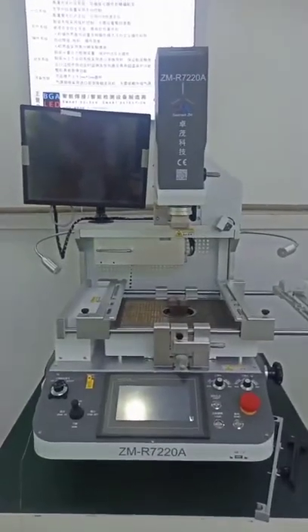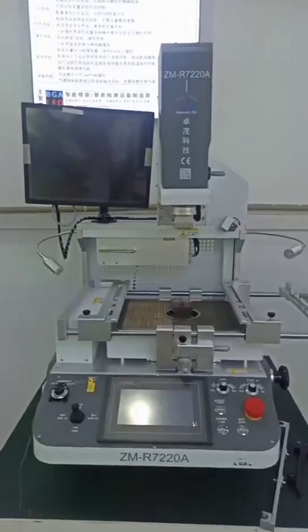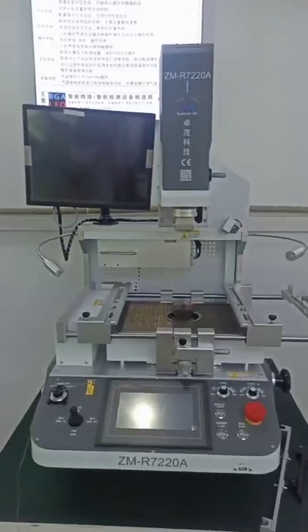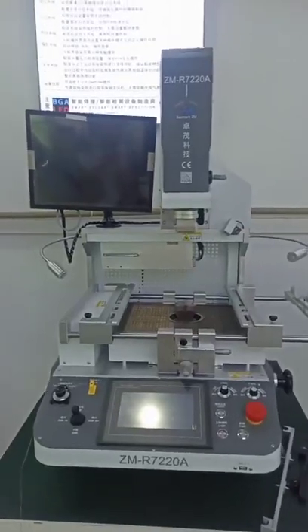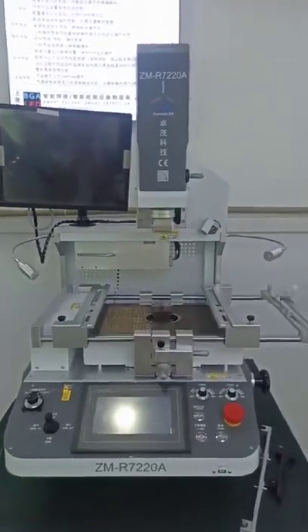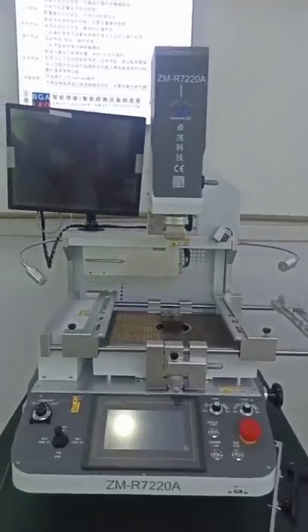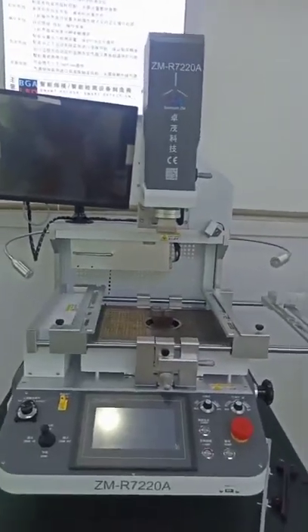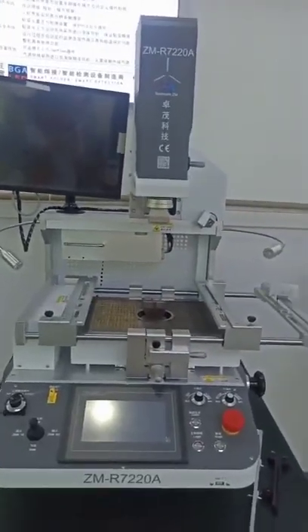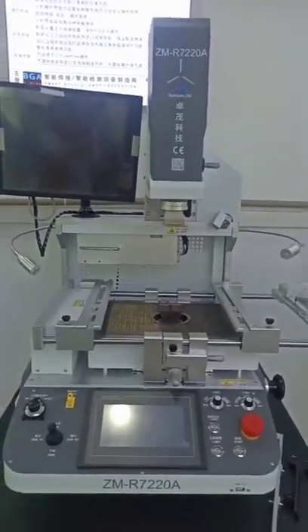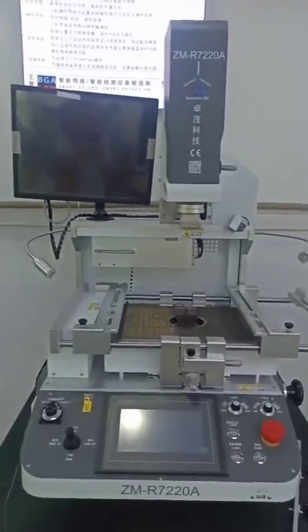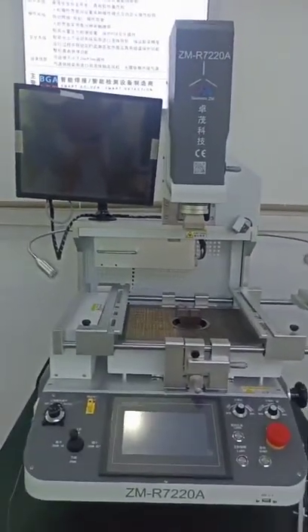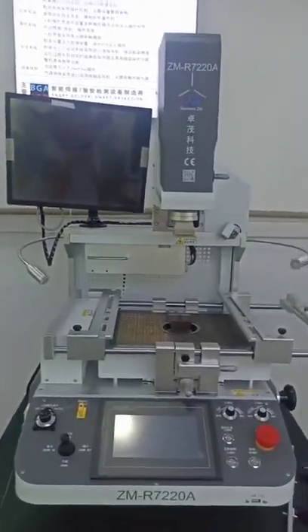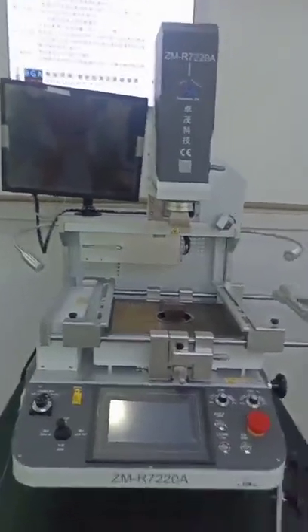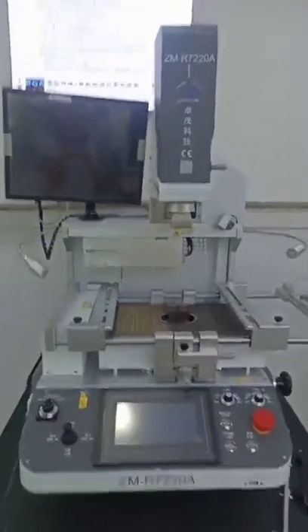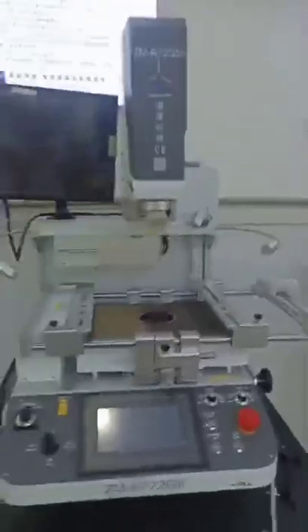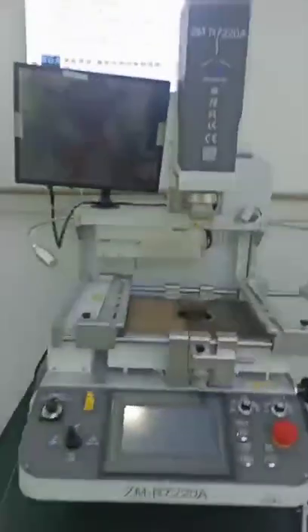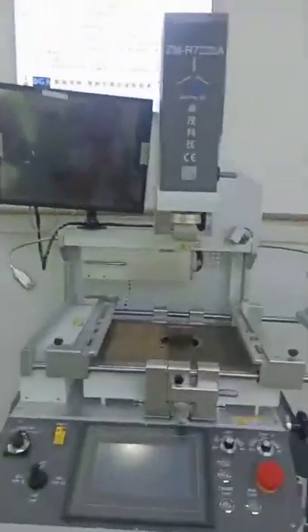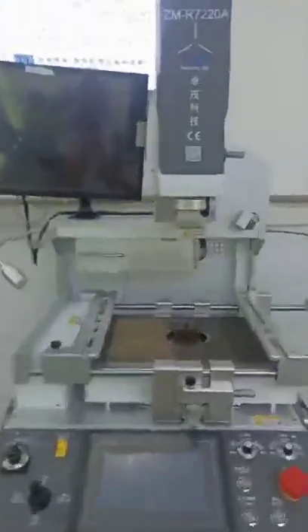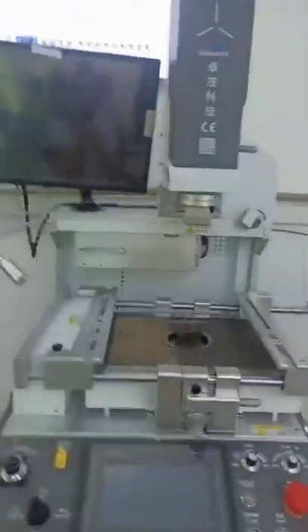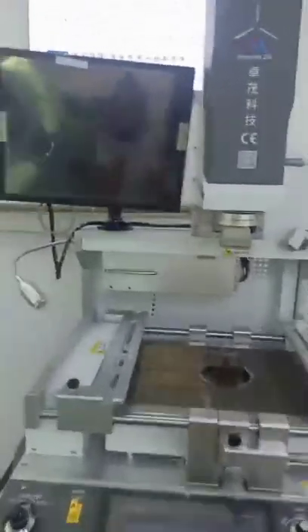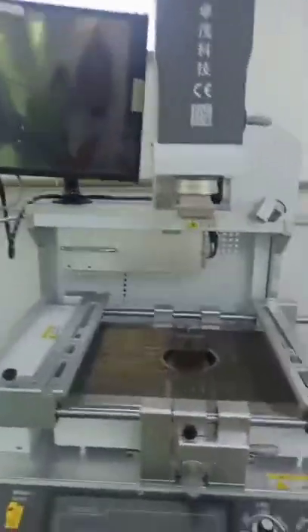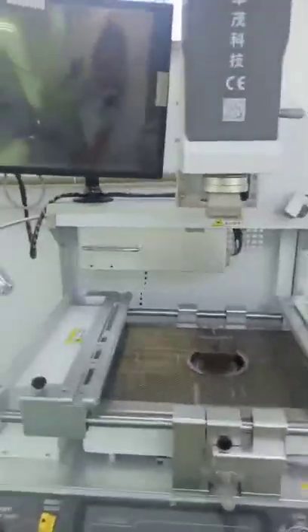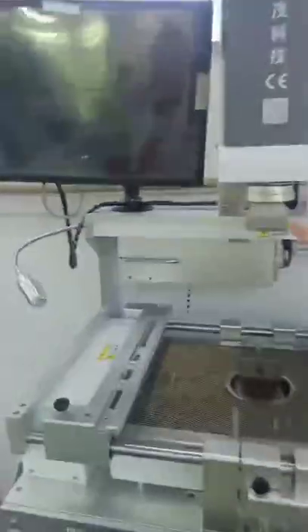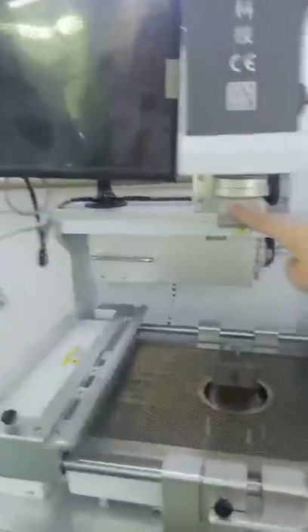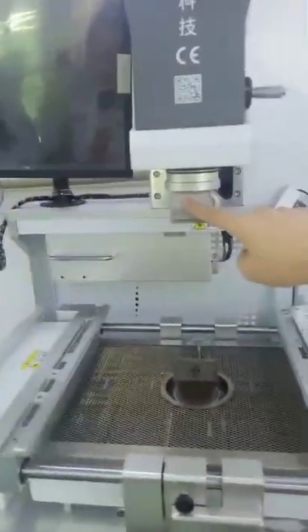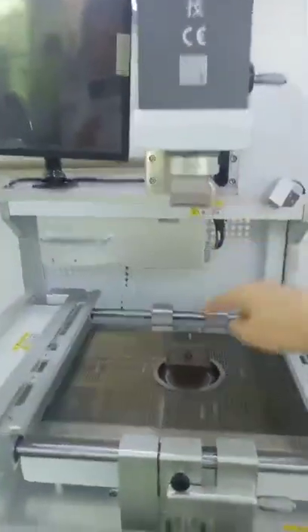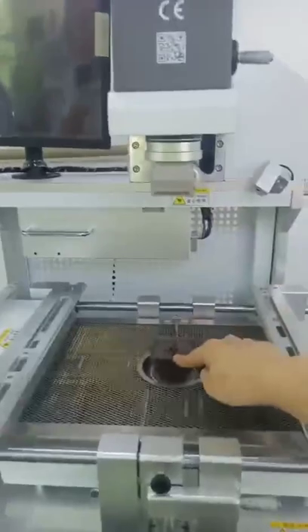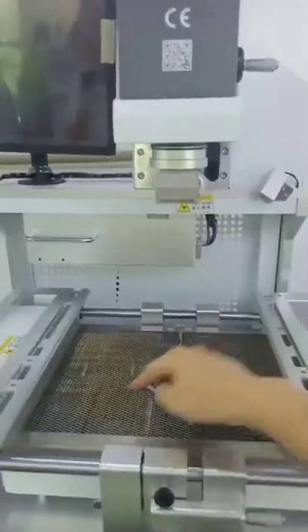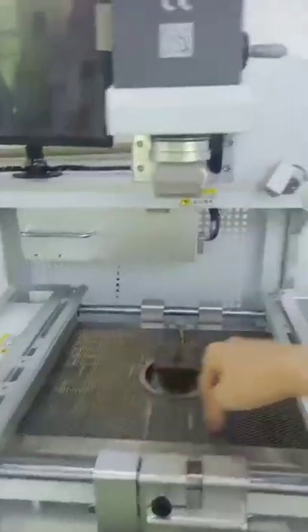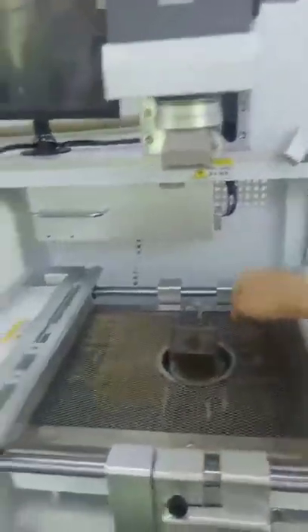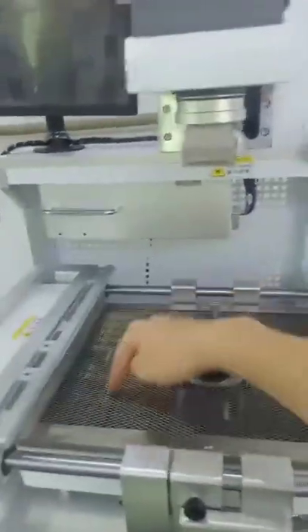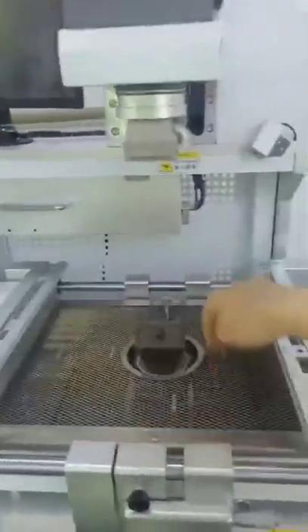First let me introduce this machine briefly, and then I will show you the operation procedure. This machine has three temperature zones: top, bottom, and the preheating zone.